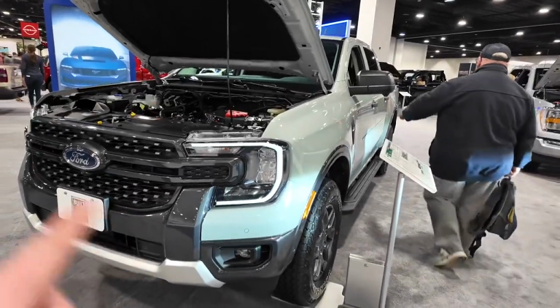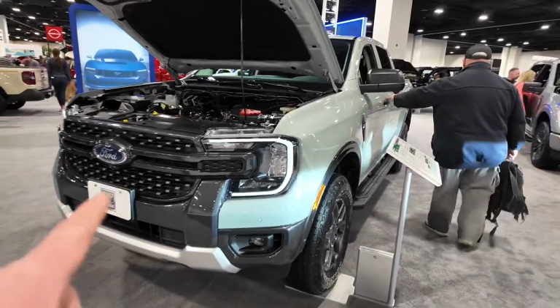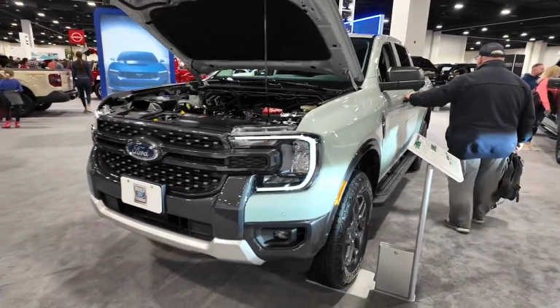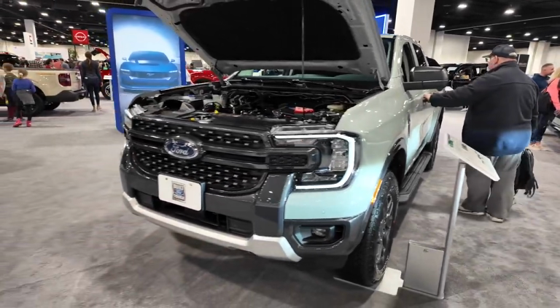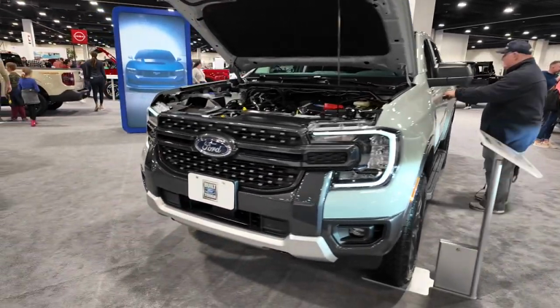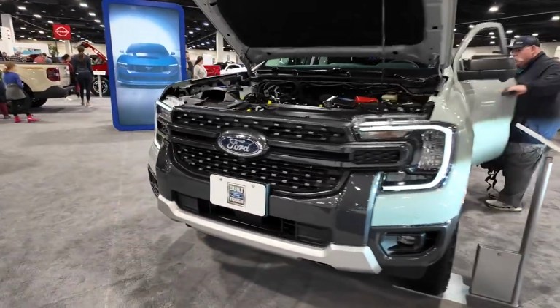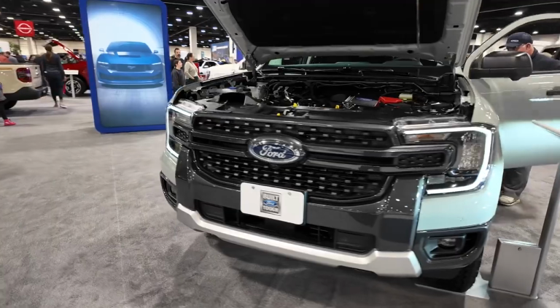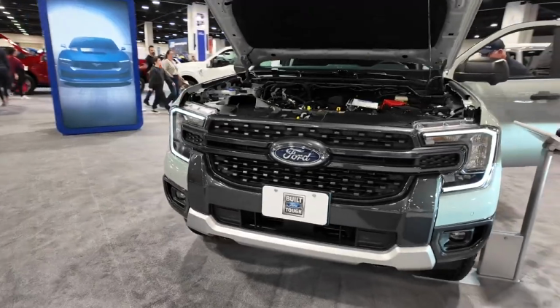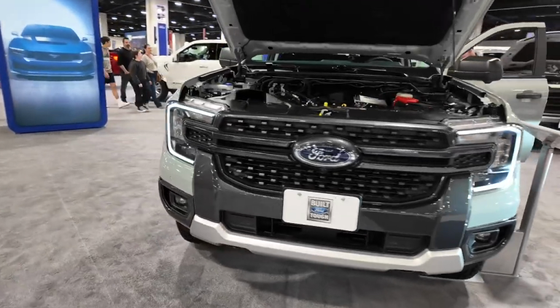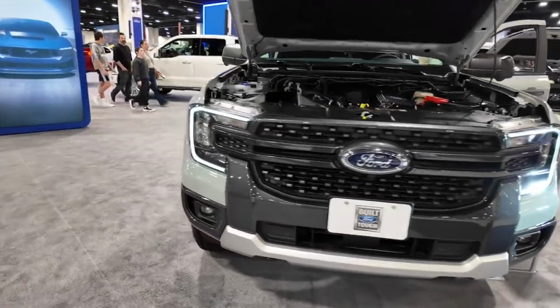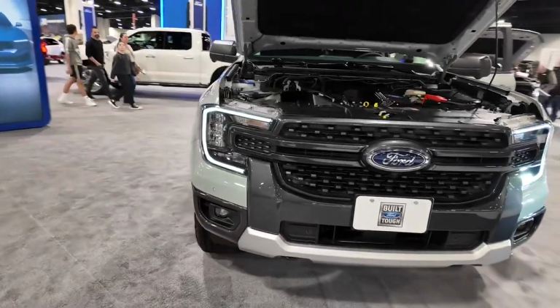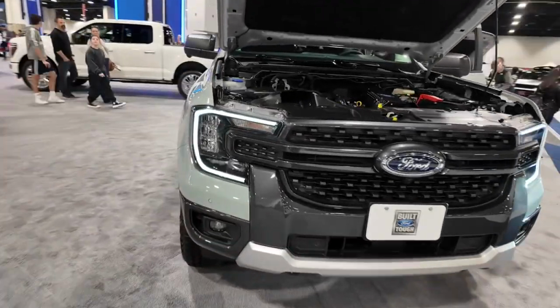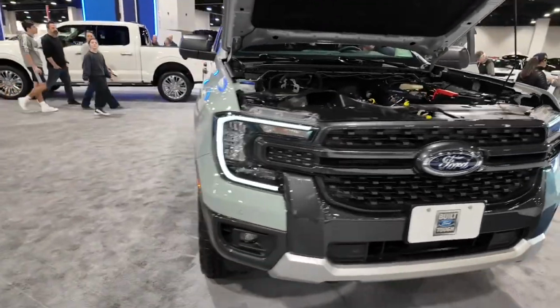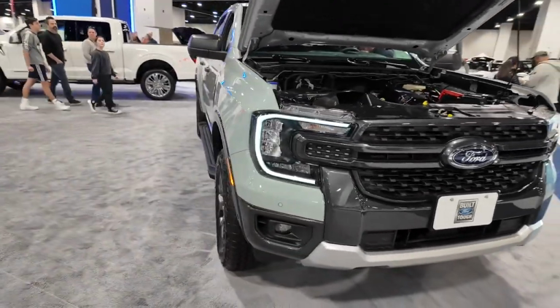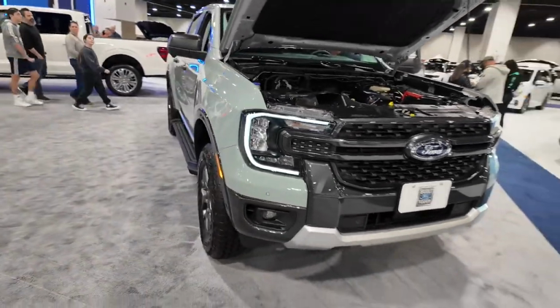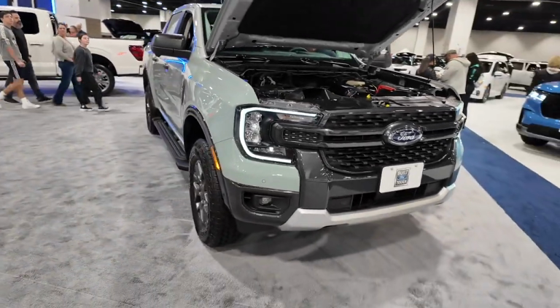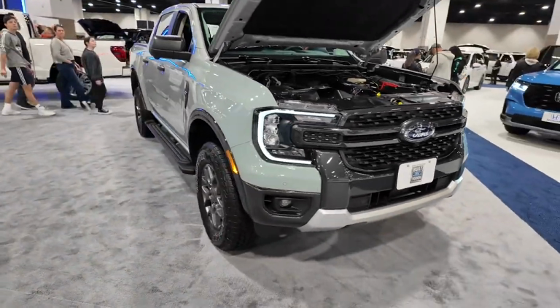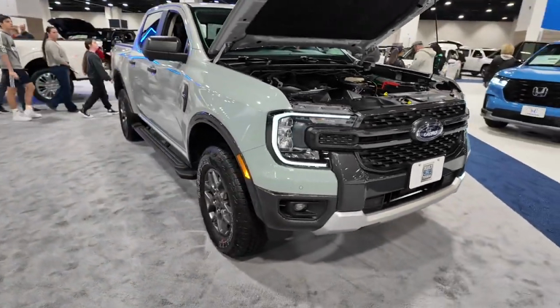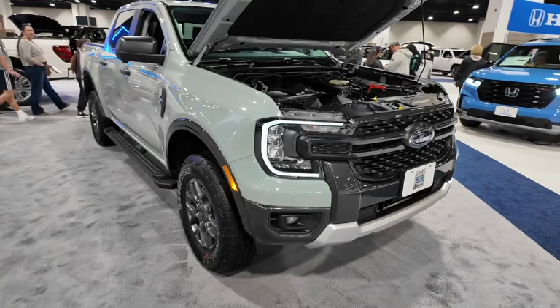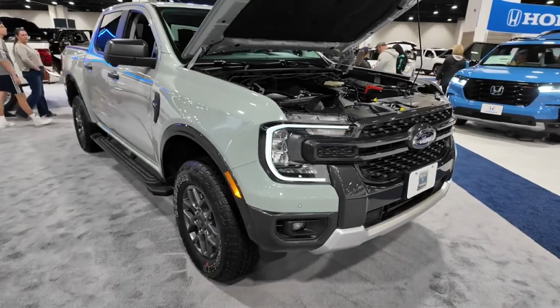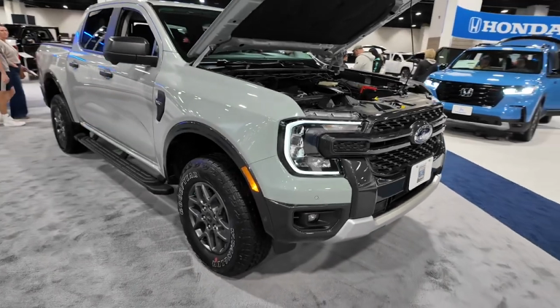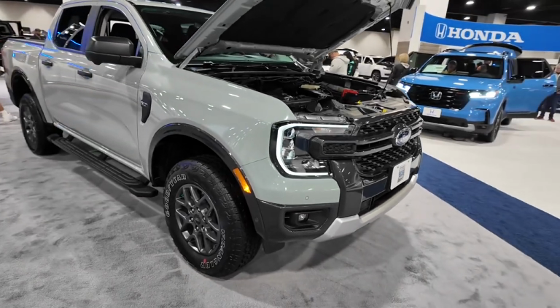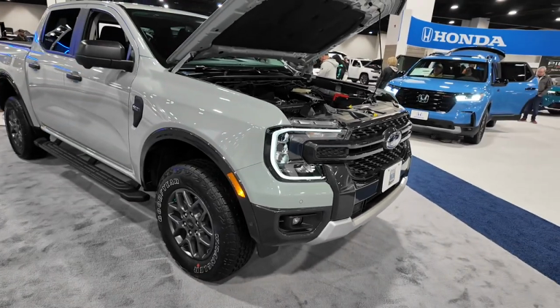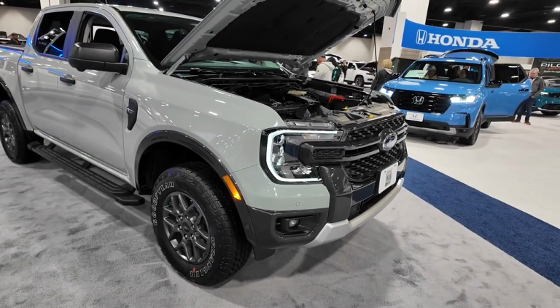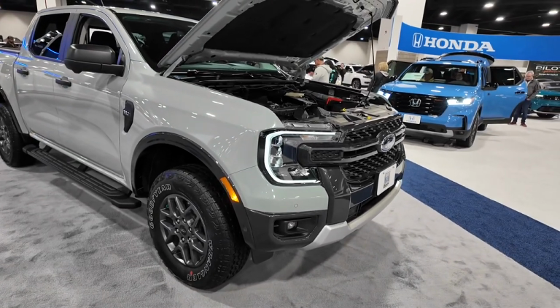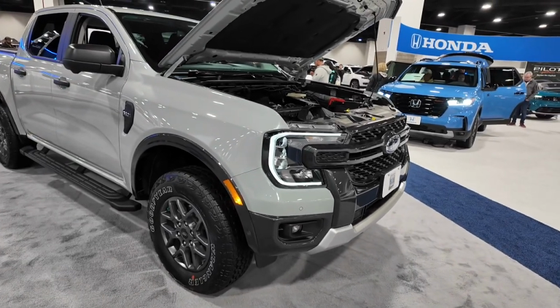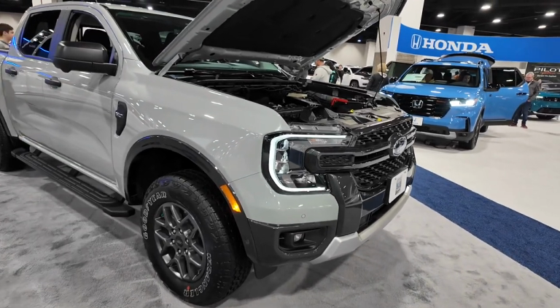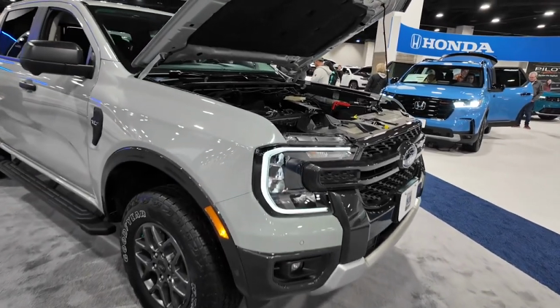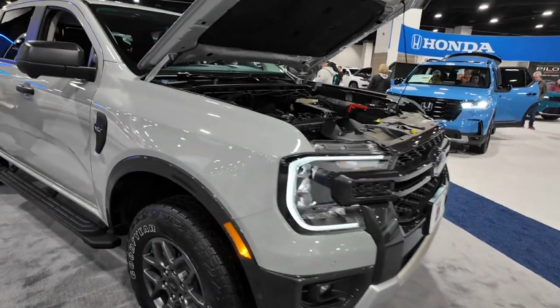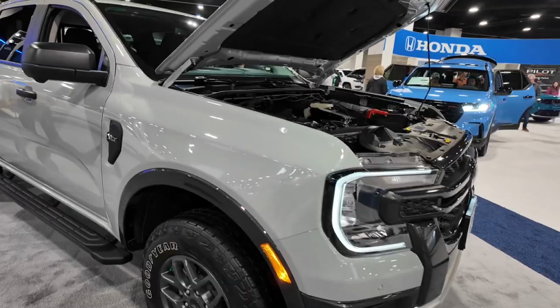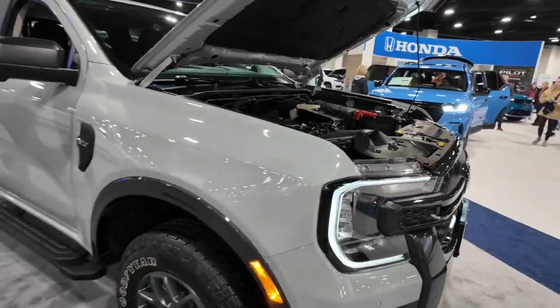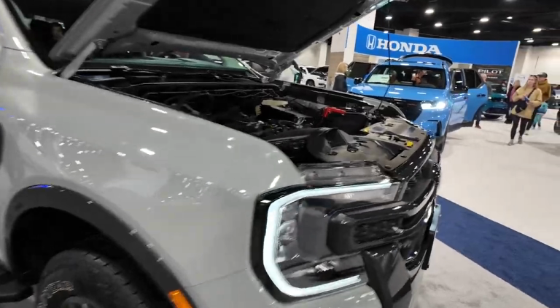I like the front fascia of this vehicle. I really like the headlights — it takes a lot of styling cues from the F-150 and the Expedition with those kind of squared C-shaped headlights.